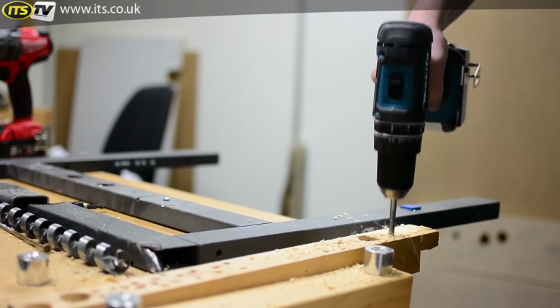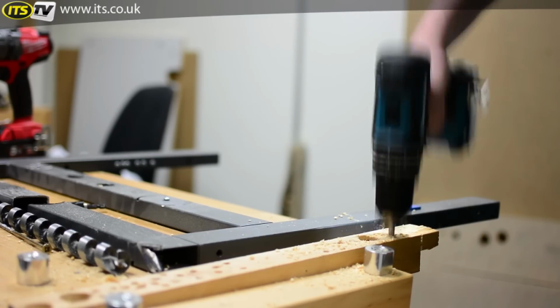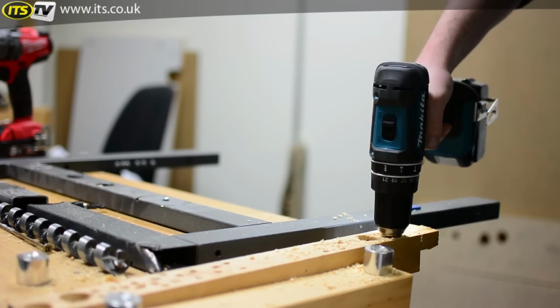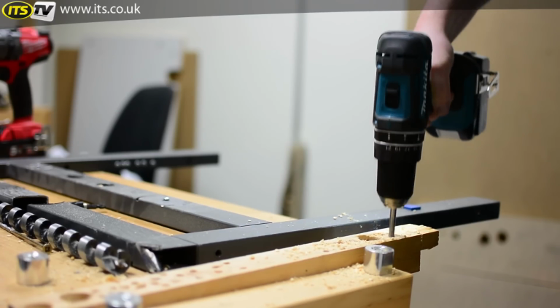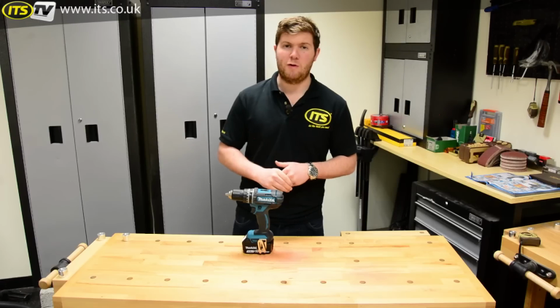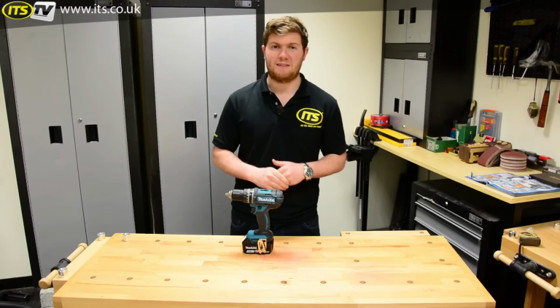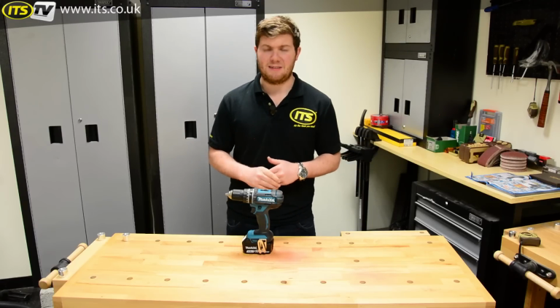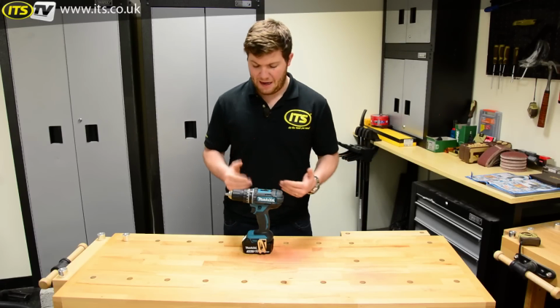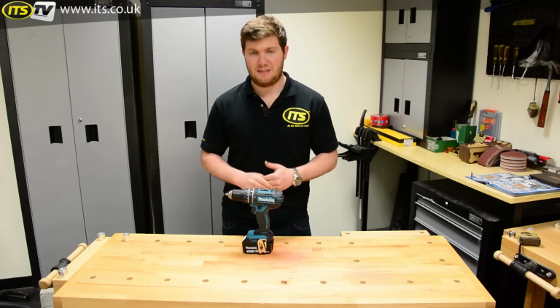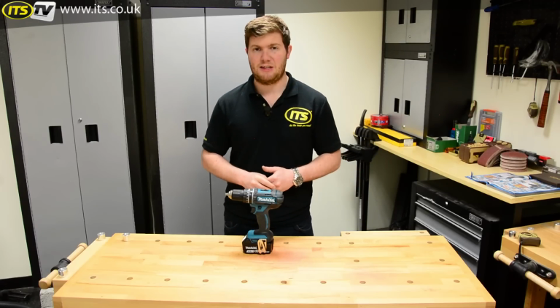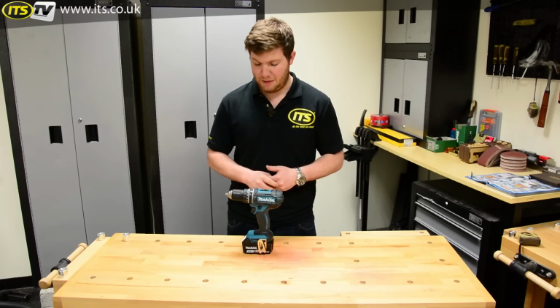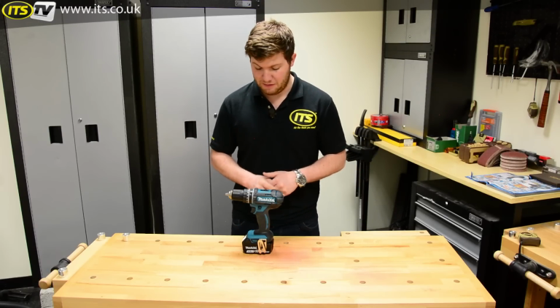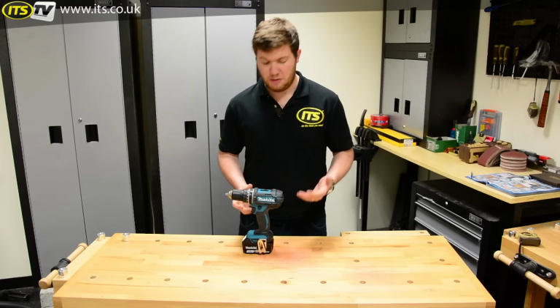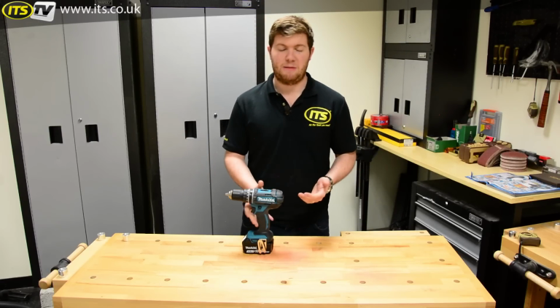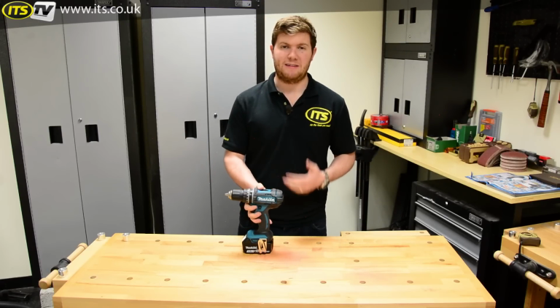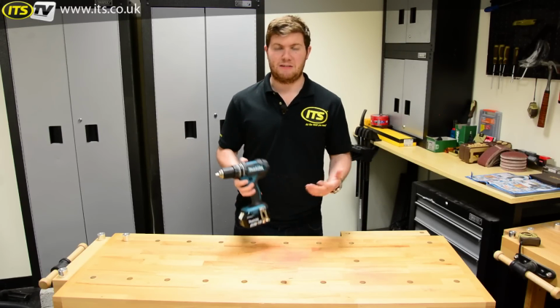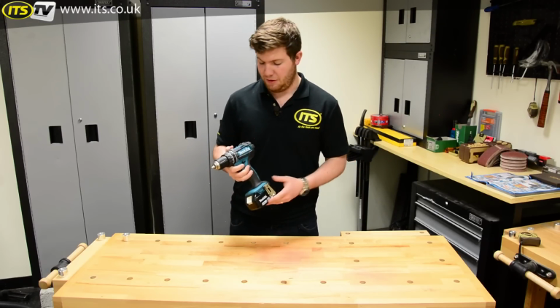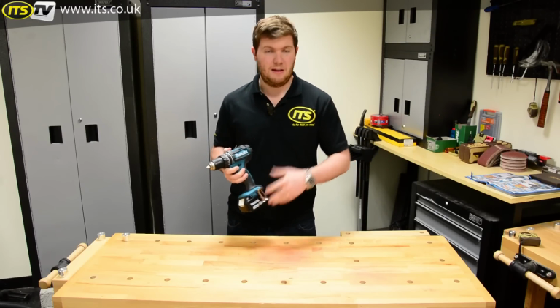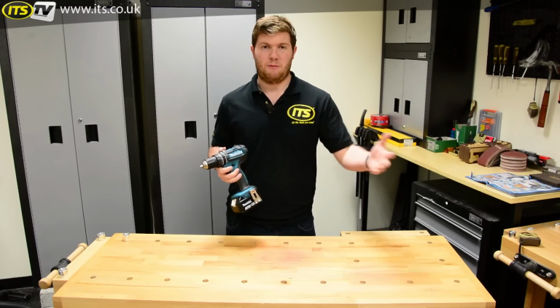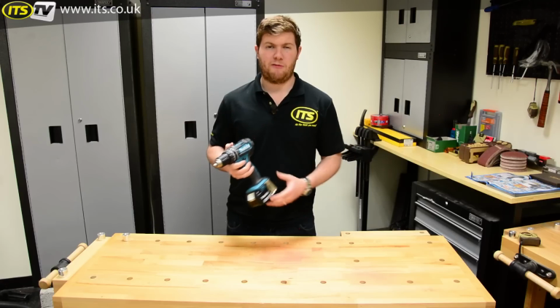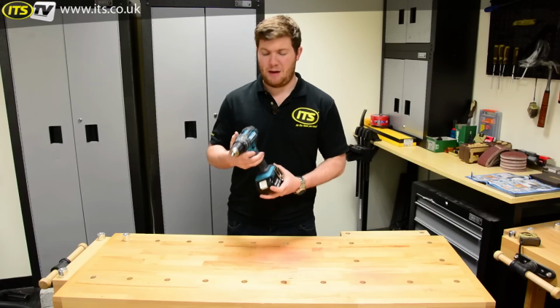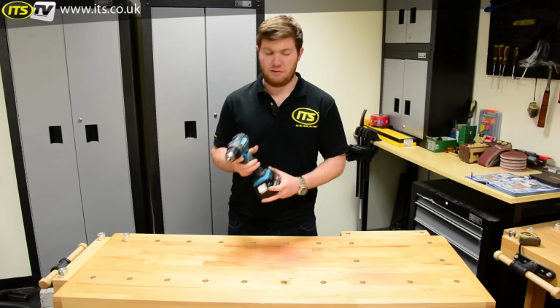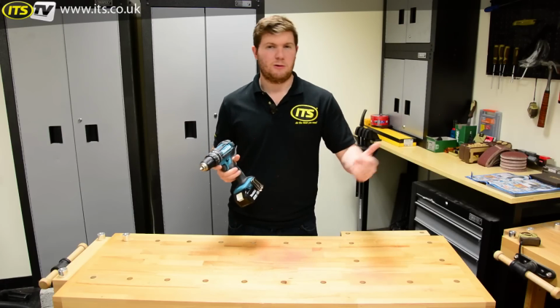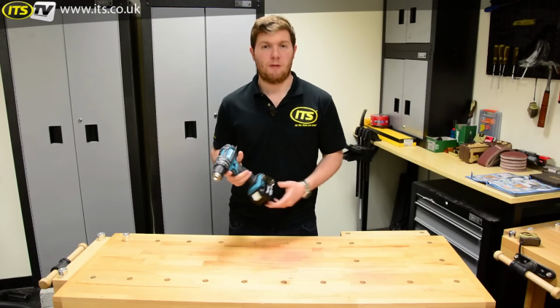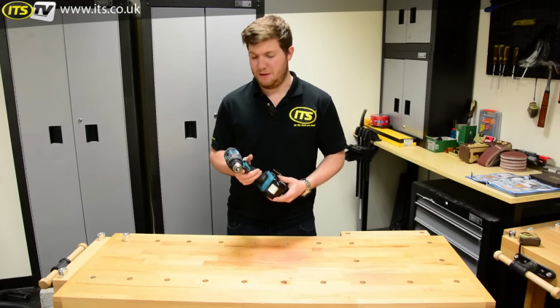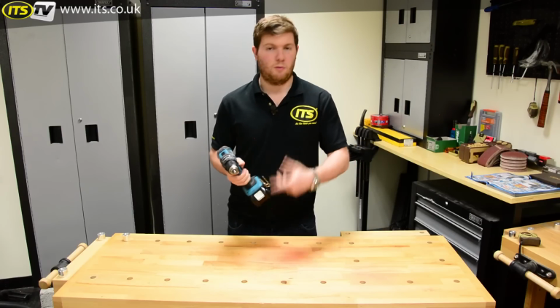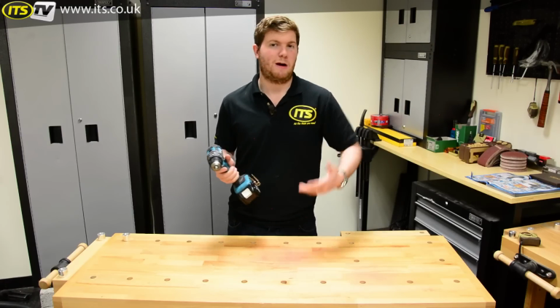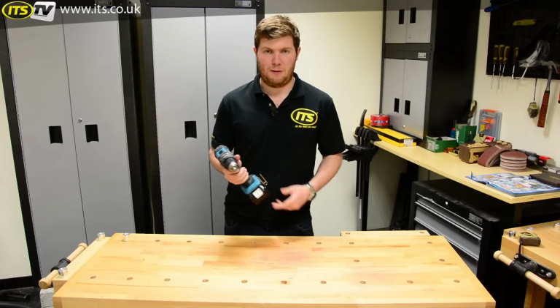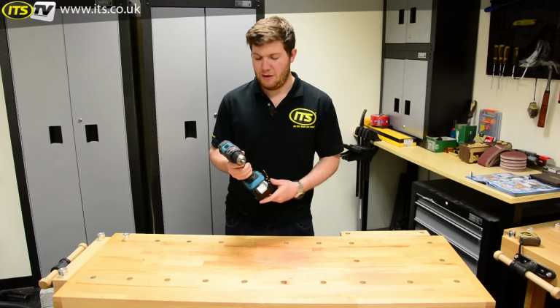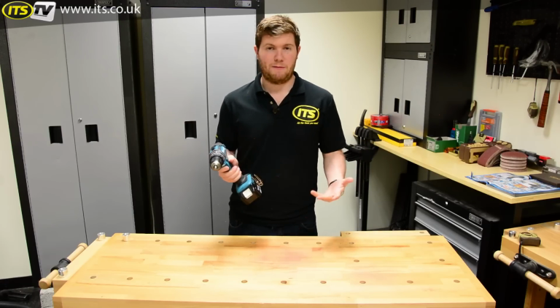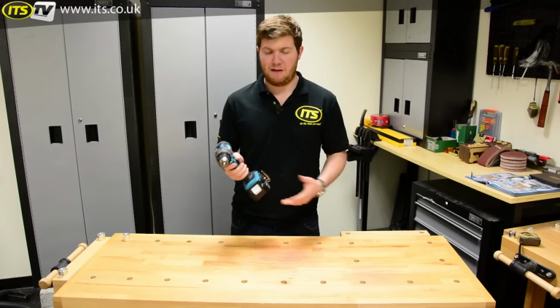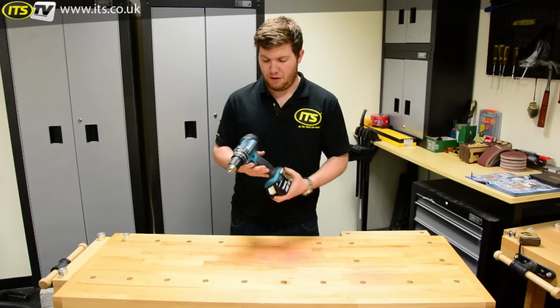This is compatible with all of Makita's 18 volt LXT lithium-ion batteries, which means you can buy it in a series of different guises — be it with one 3 amp battery, two 4 amp batteries, or one 5 amp battery, whatever variation you like.